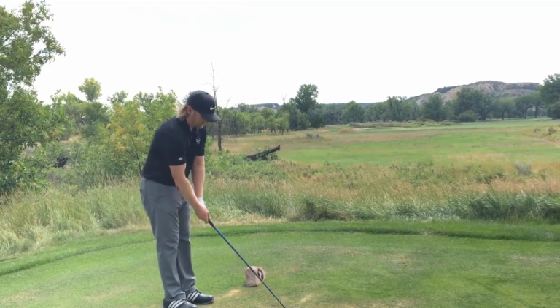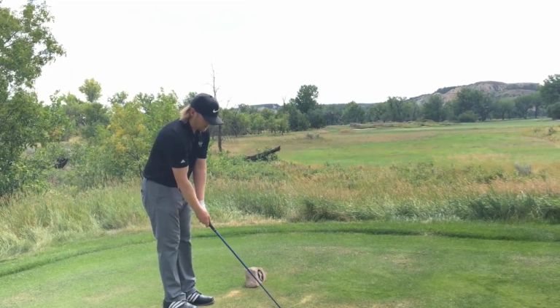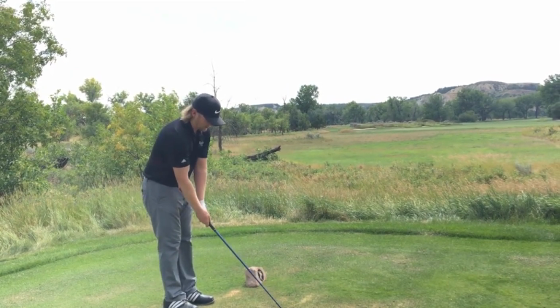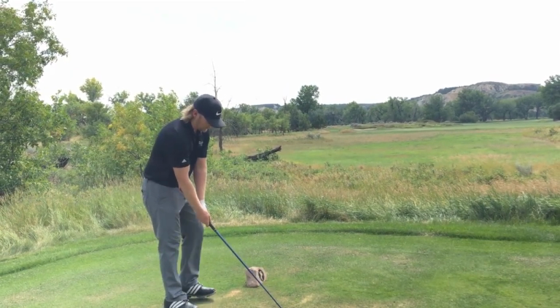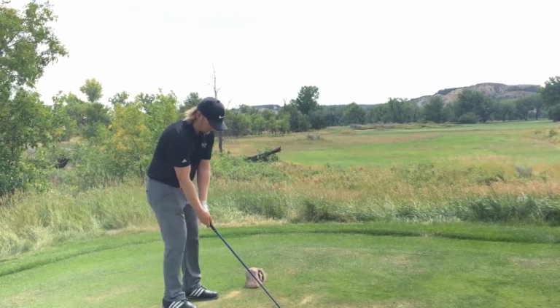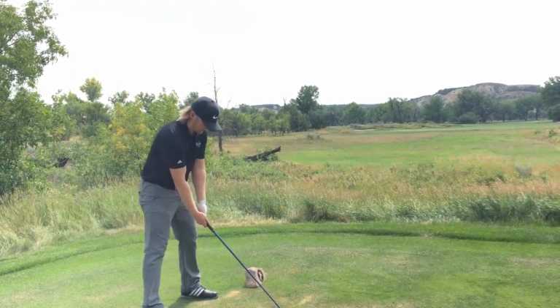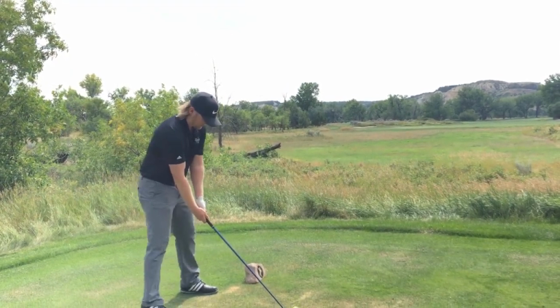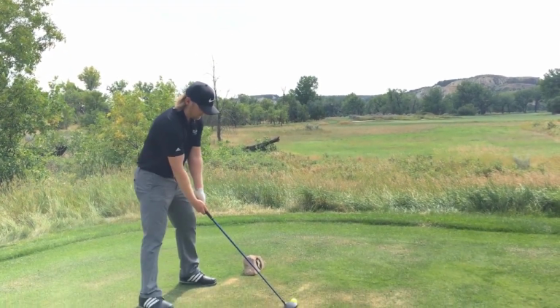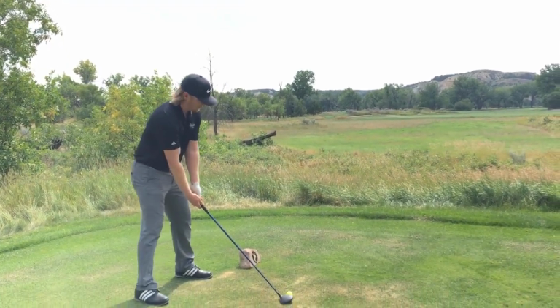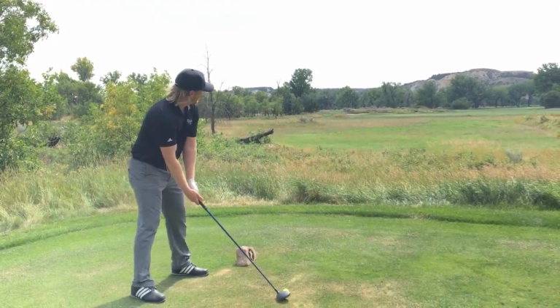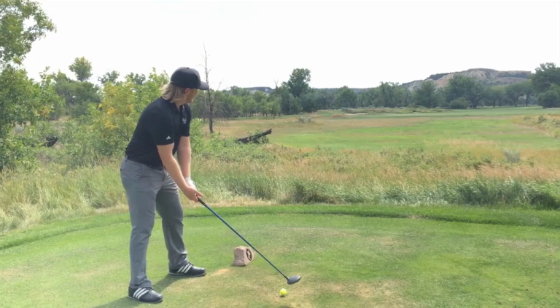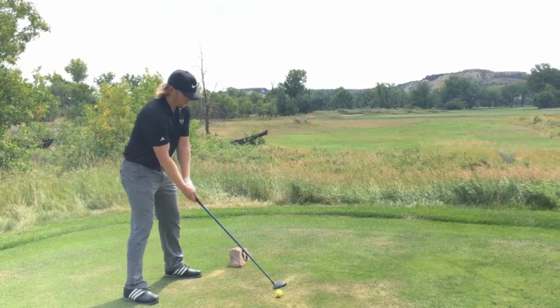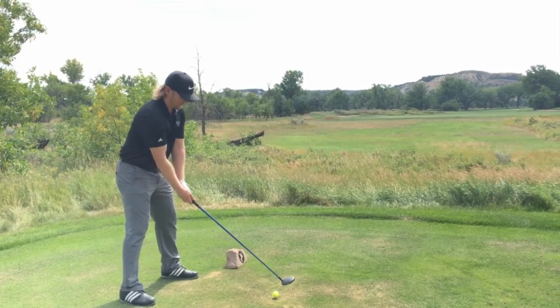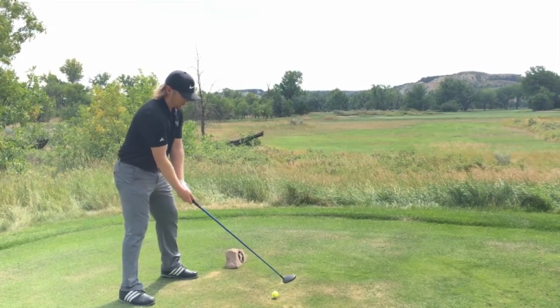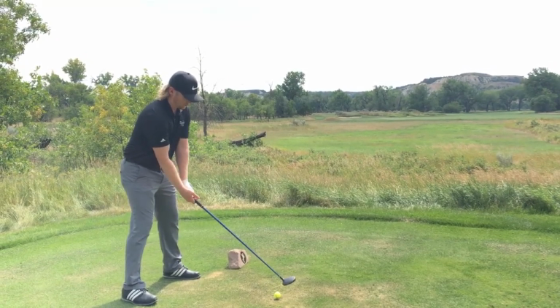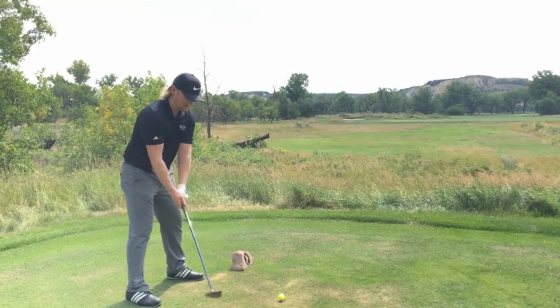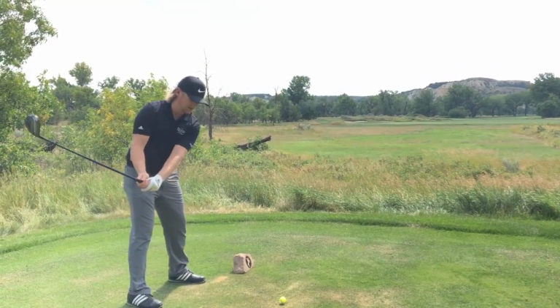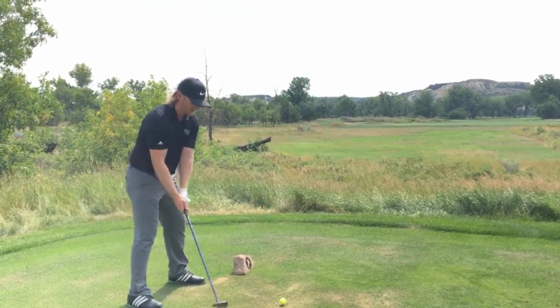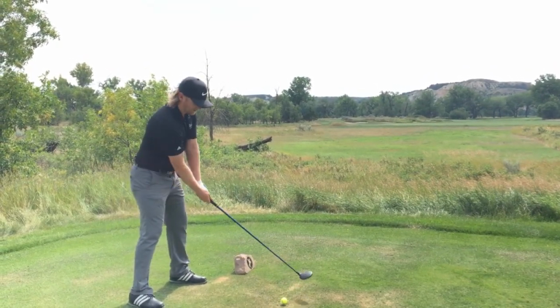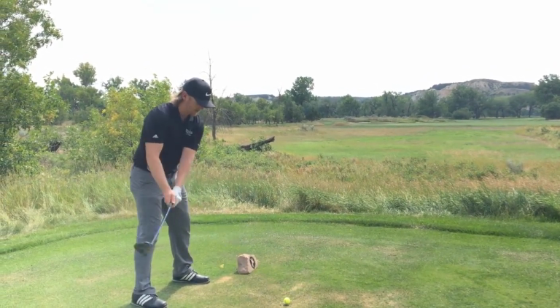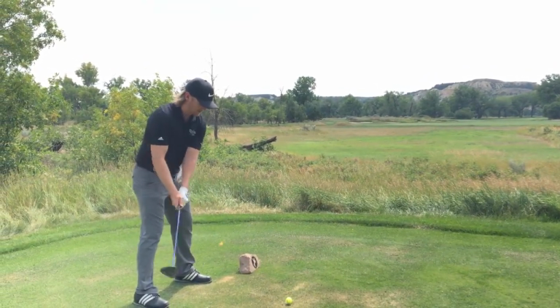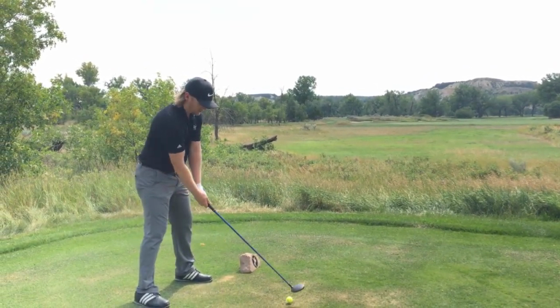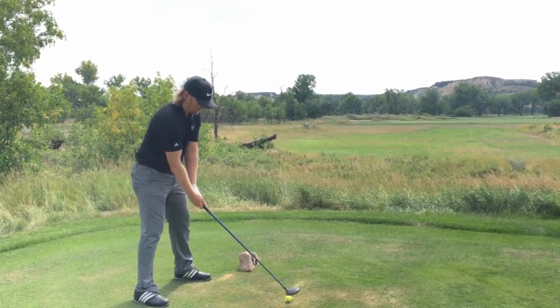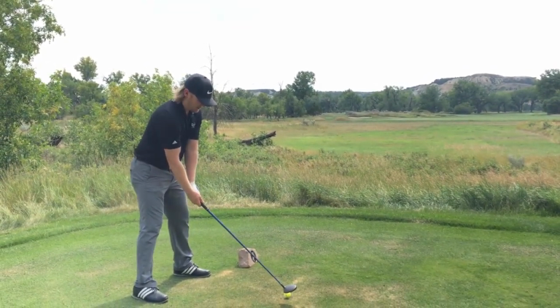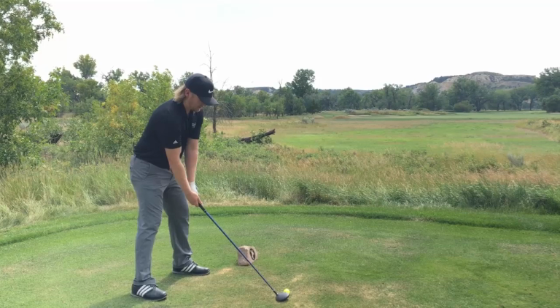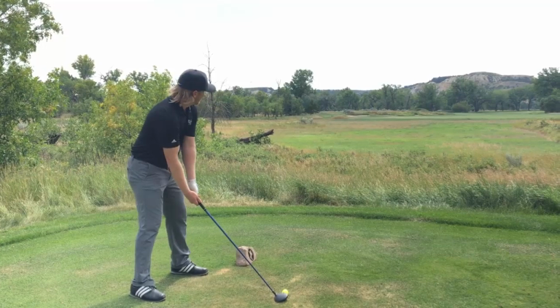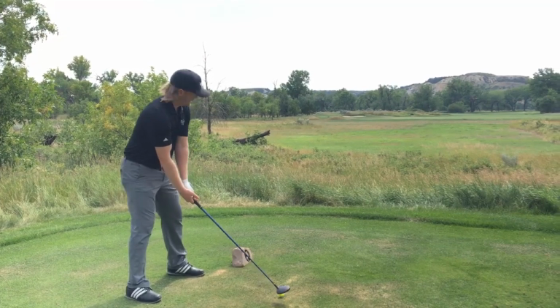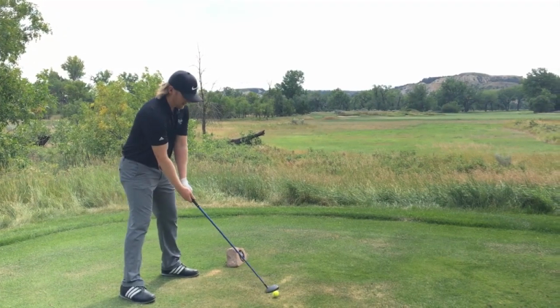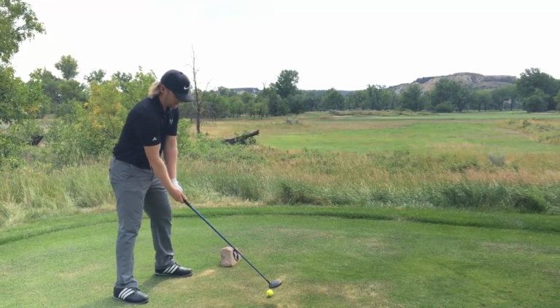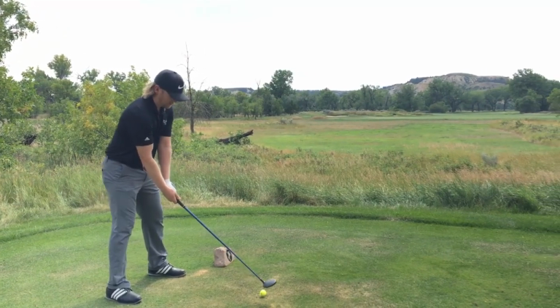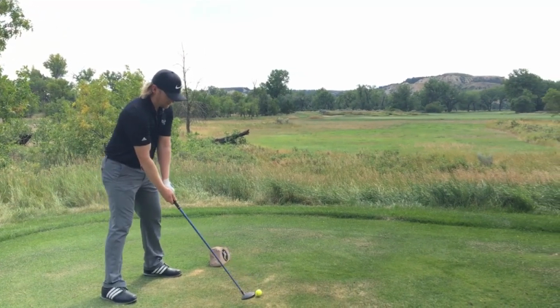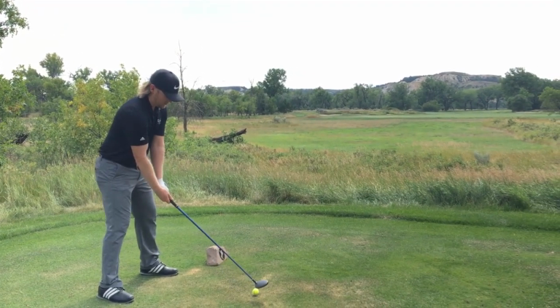Then I'll spread my feet out shoulder-width apart, get my weight a little bit more towards my heels, get a little relaxed and comfortable. And then from here it's having a nice, smooth, patient rhythm.